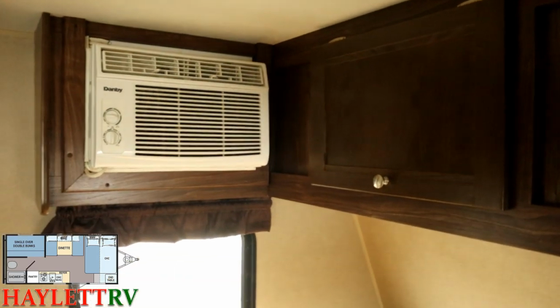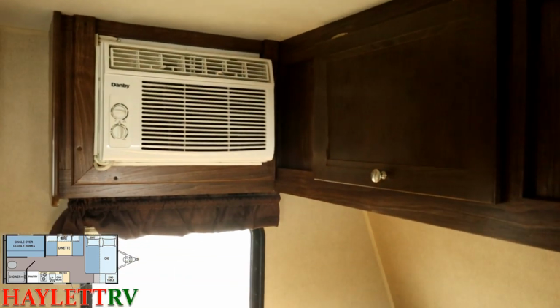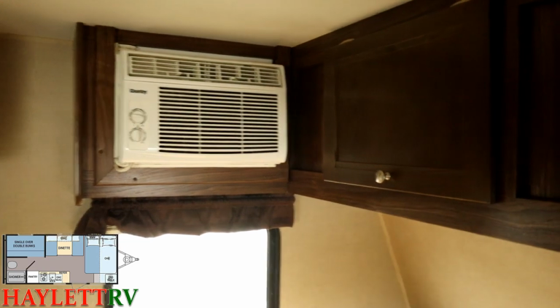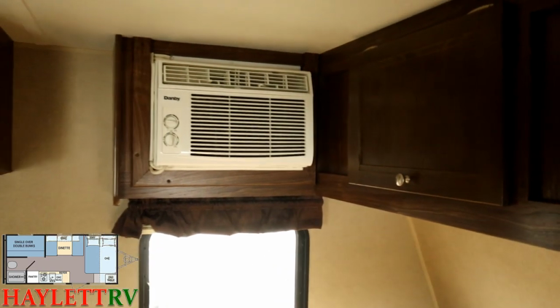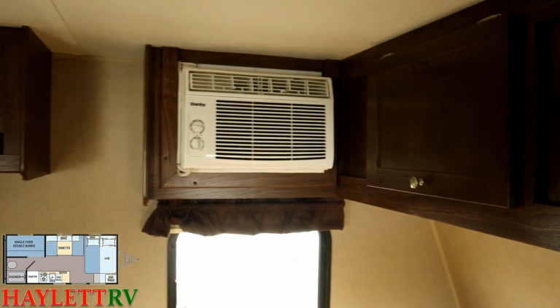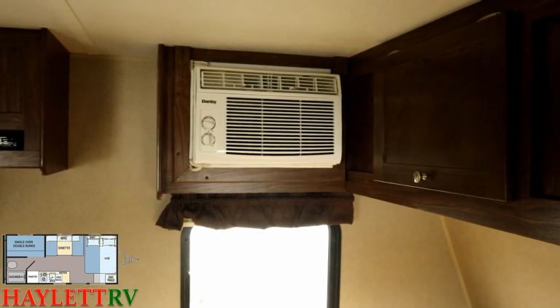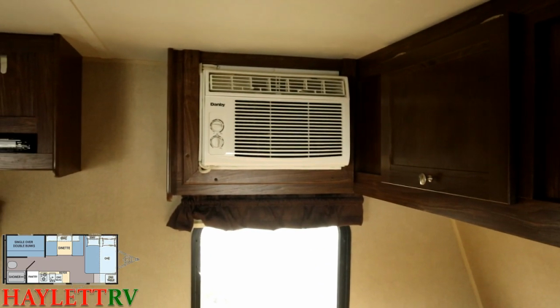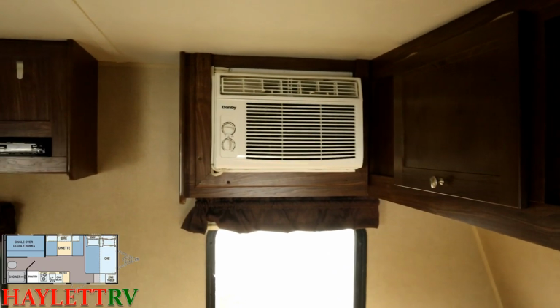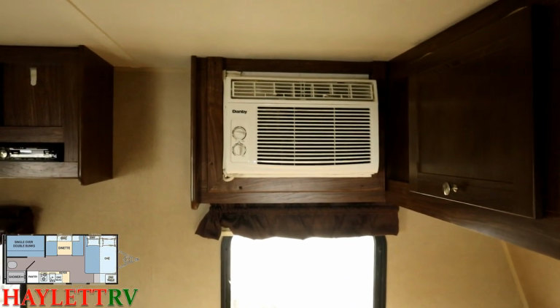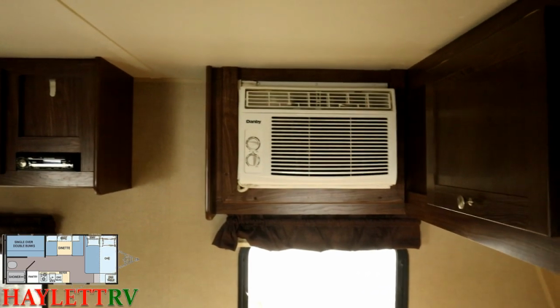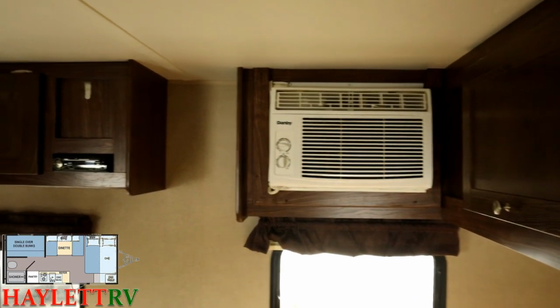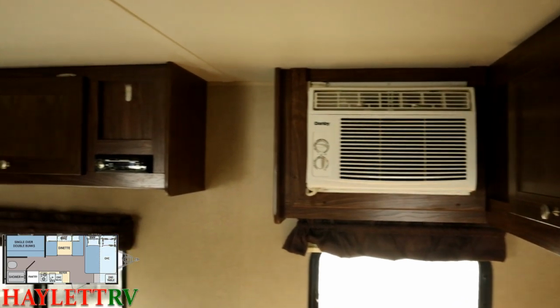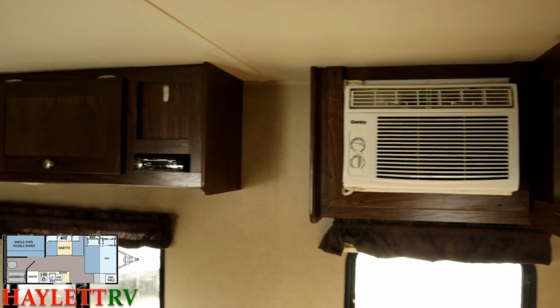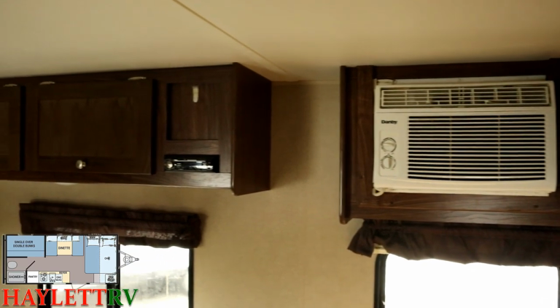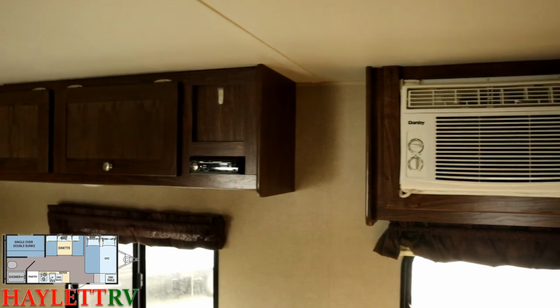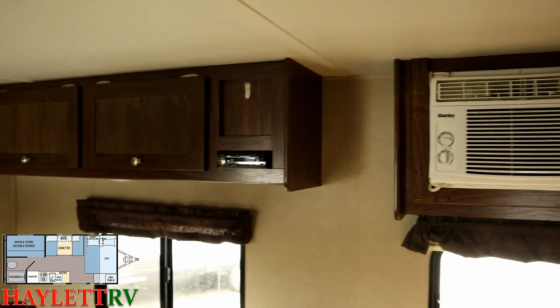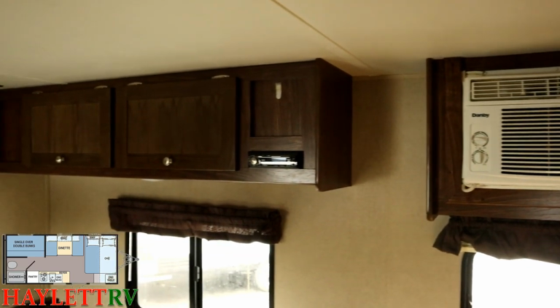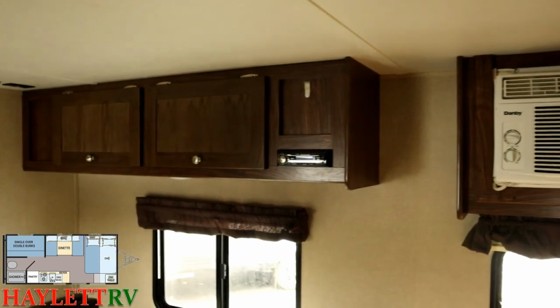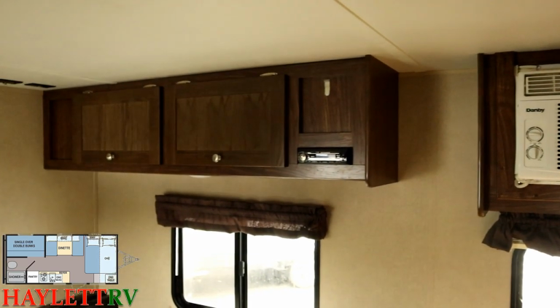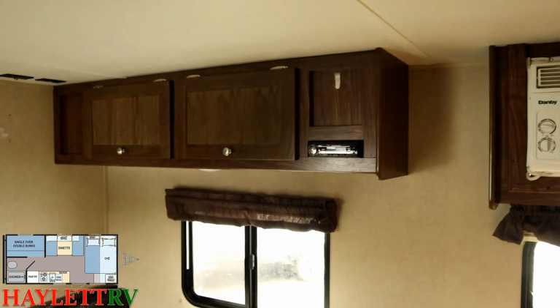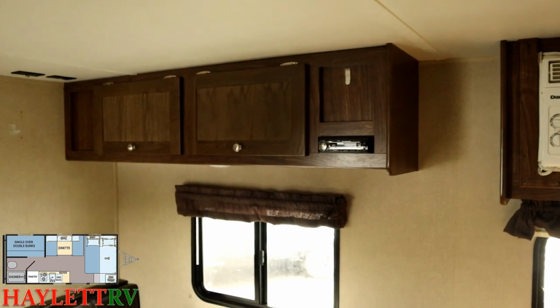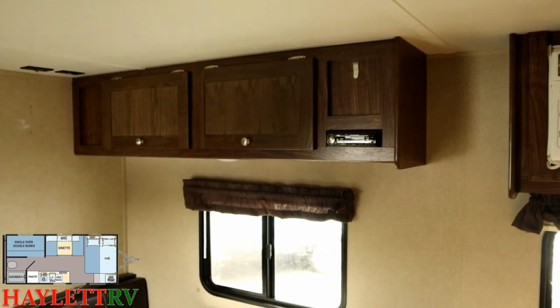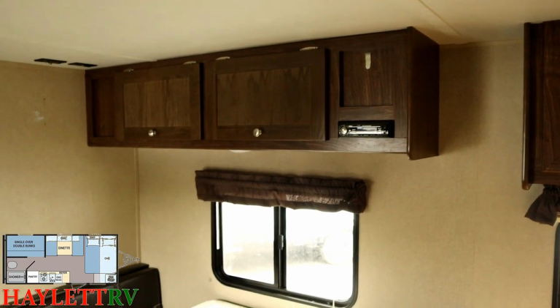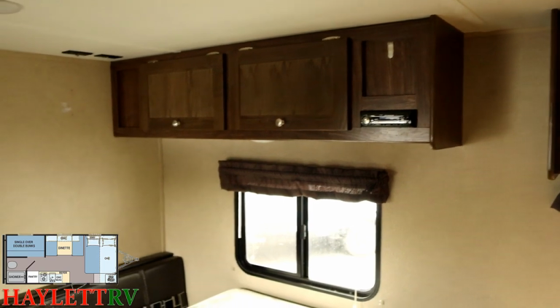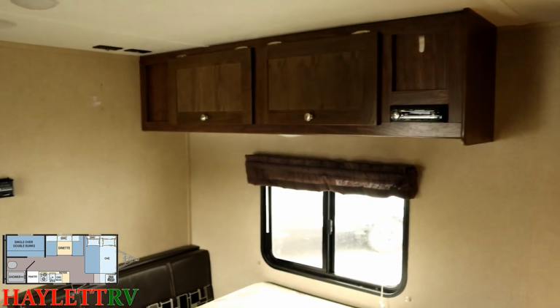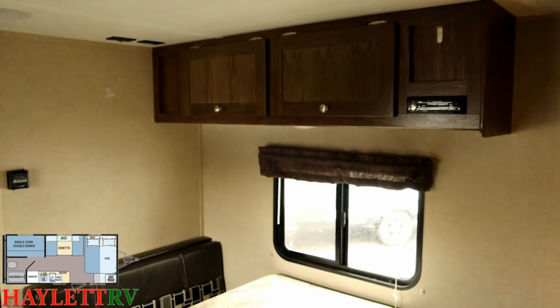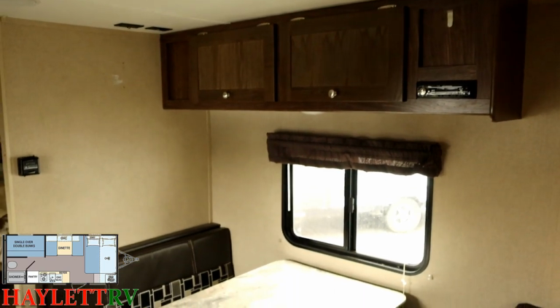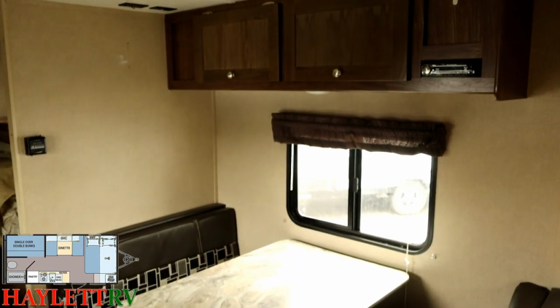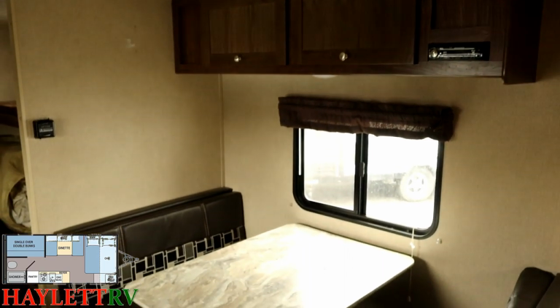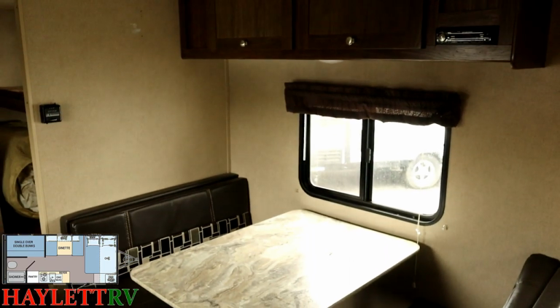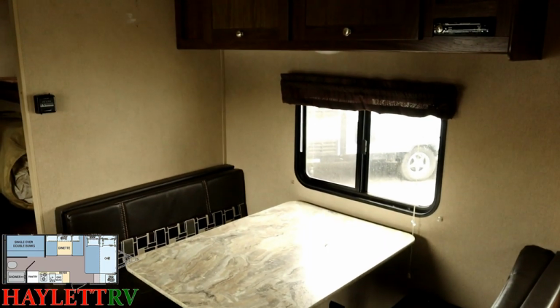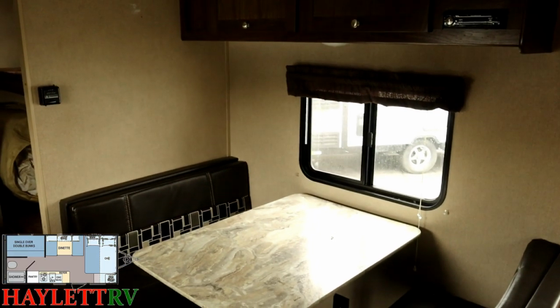This has a side-mount air conditioner. Because it's small enough, it doesn't need a big super-duper overpowered roof air unit. That will actually help keep the weight, the cost, and the overall exterior clearance height of the RV down where it's a little more manageable.